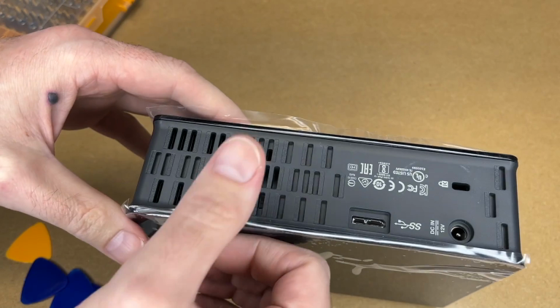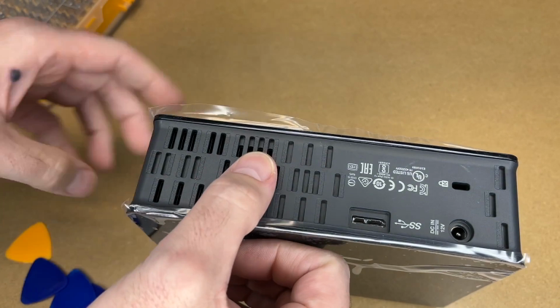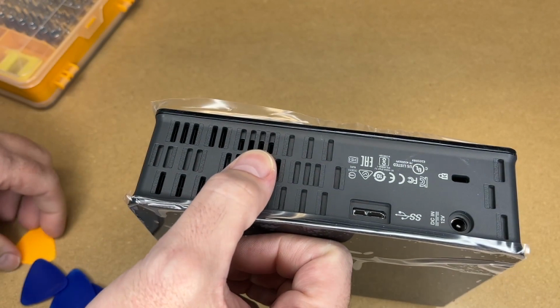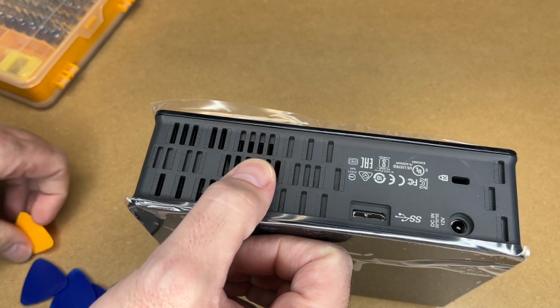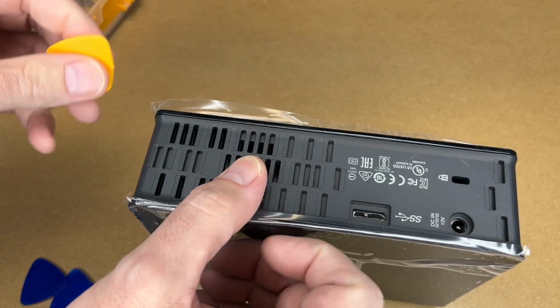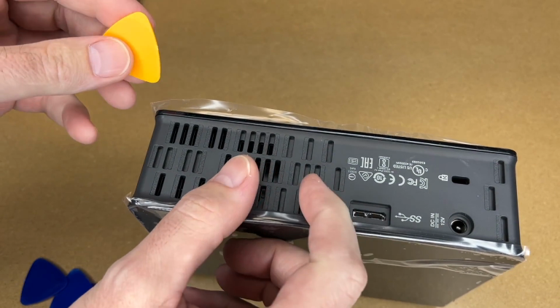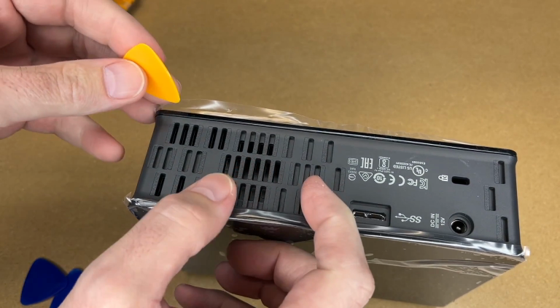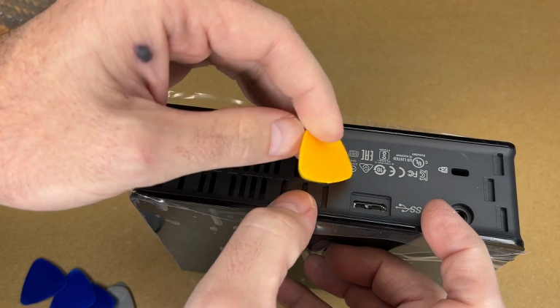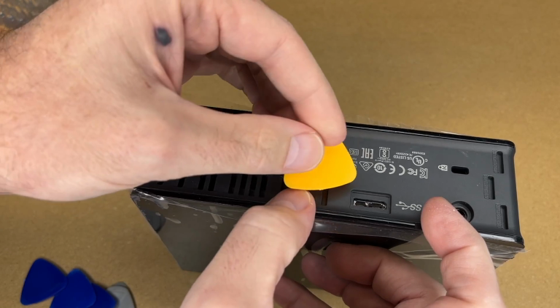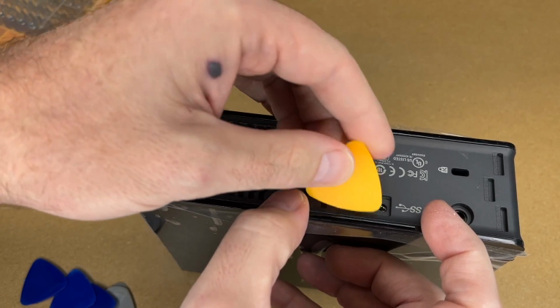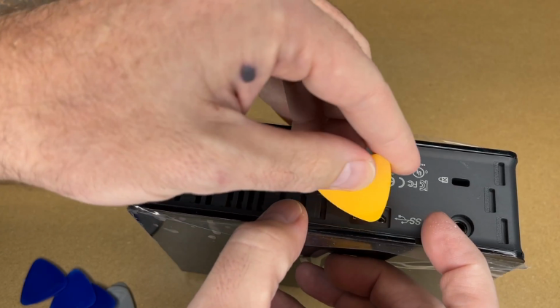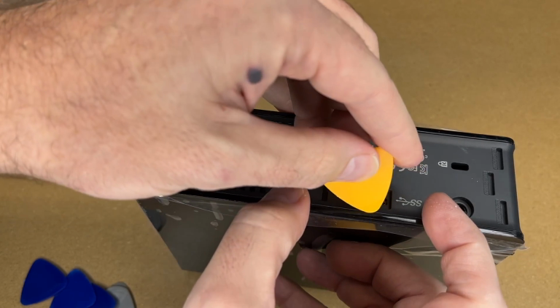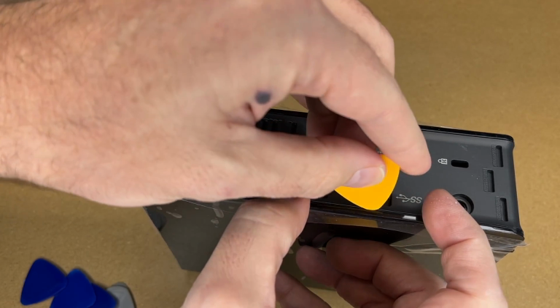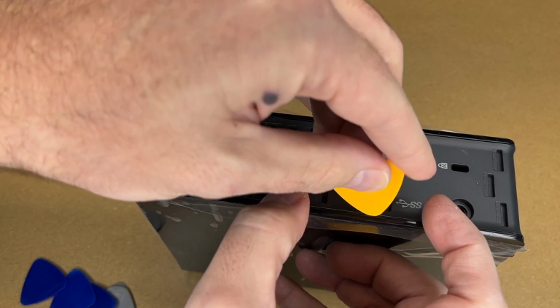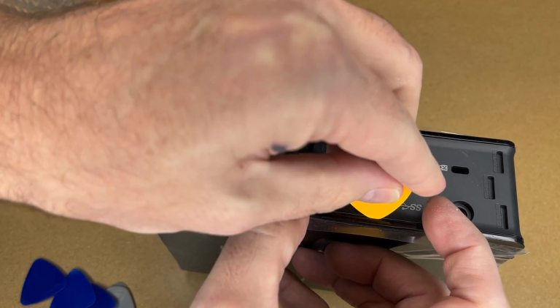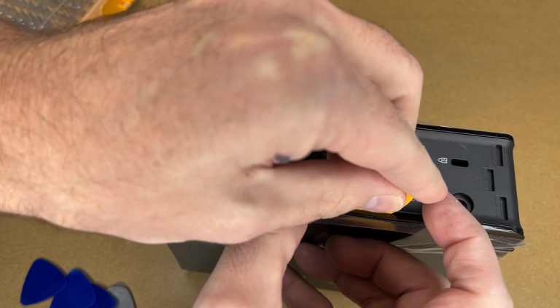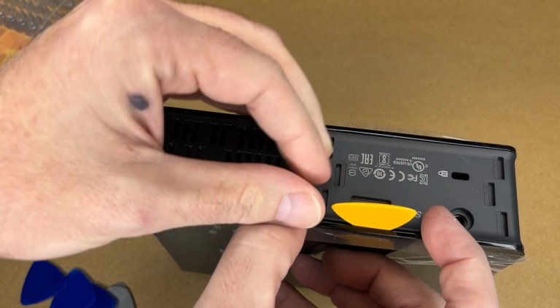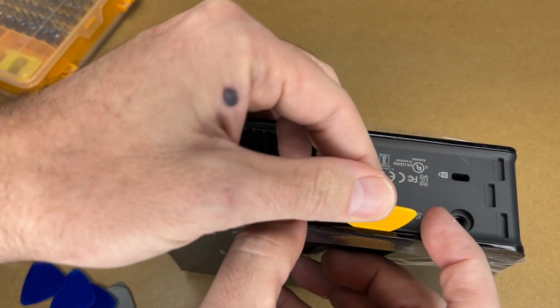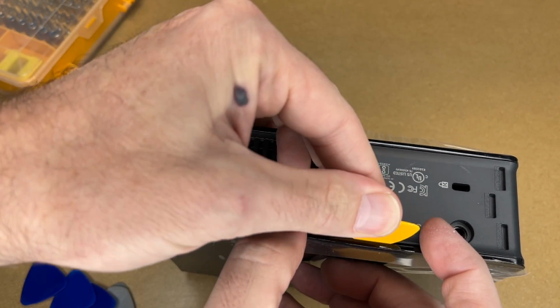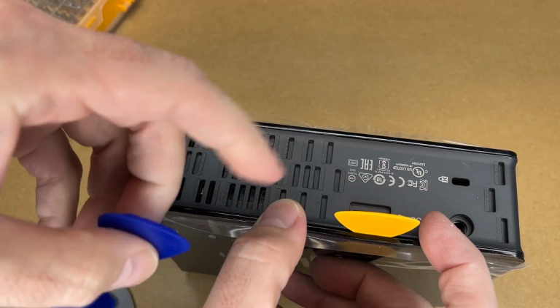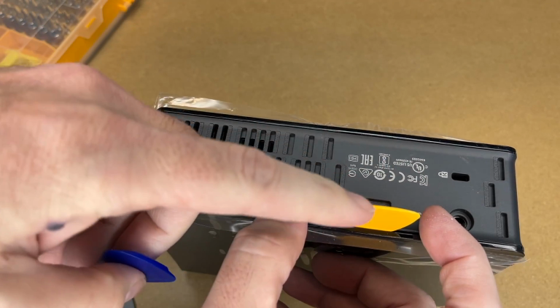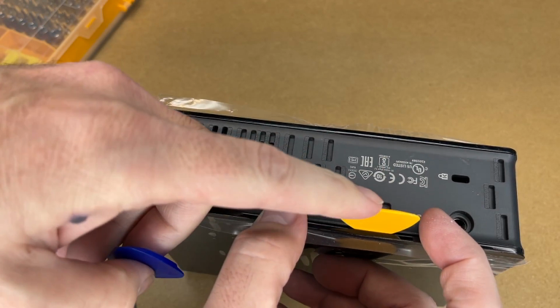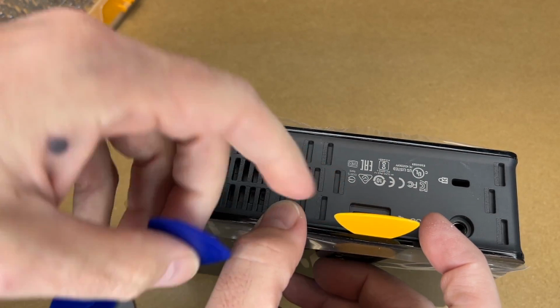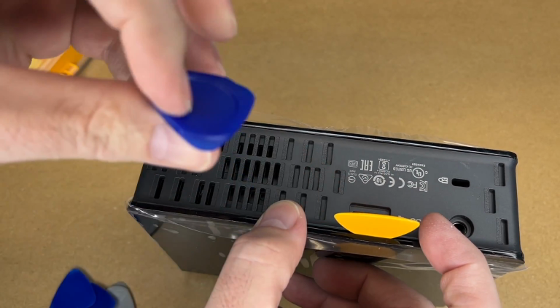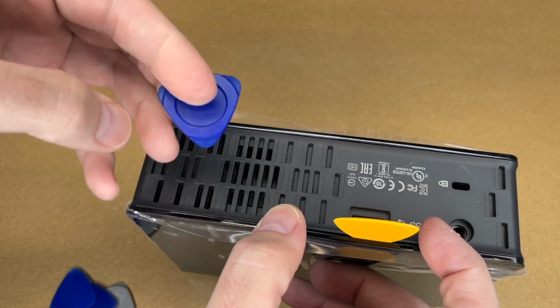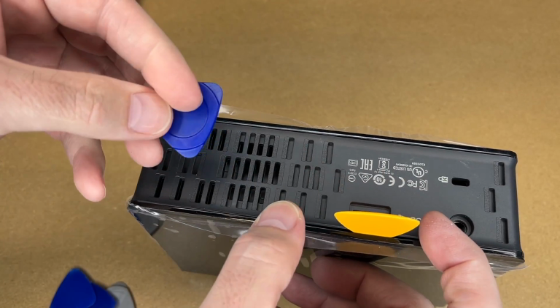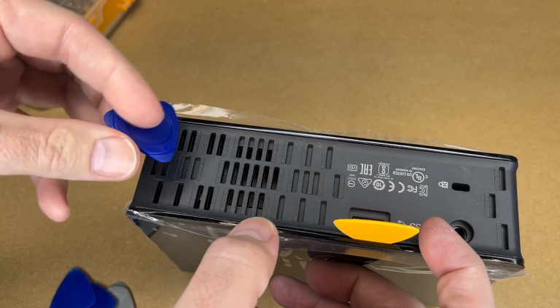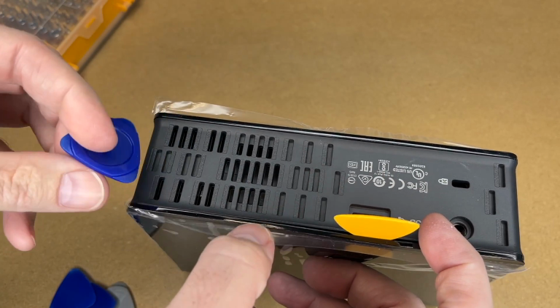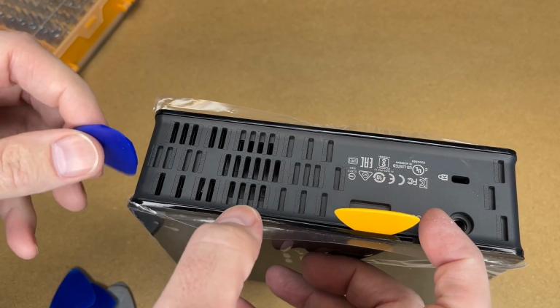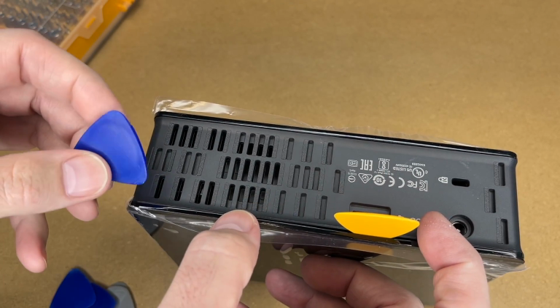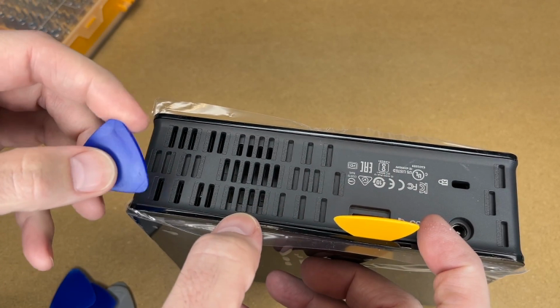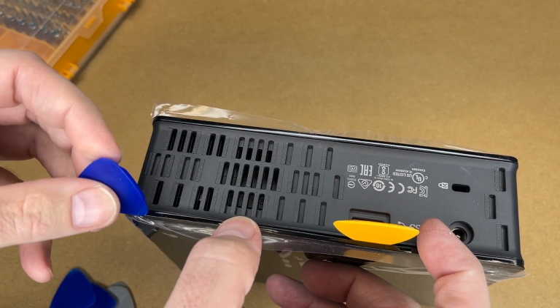This is a little tricky — it doesn't stand up on its own. I'll be taking the pick and putting it in here like so. The thinner picks work better because they're less likely to pop out; these often will pop out.